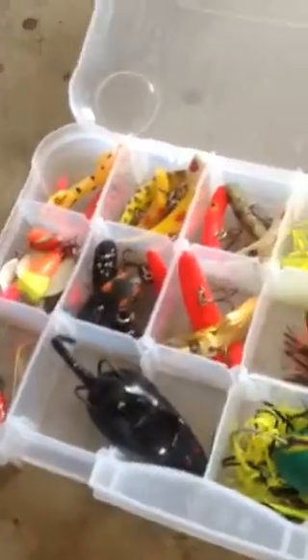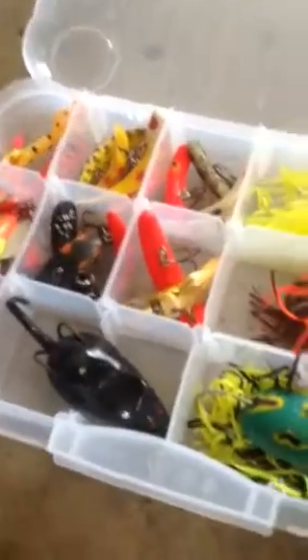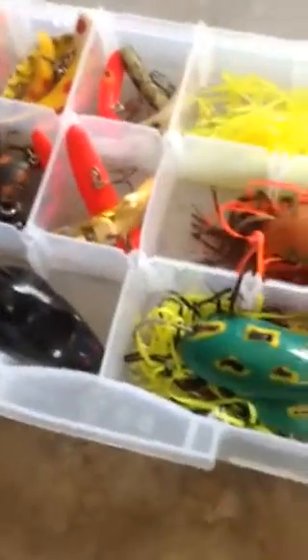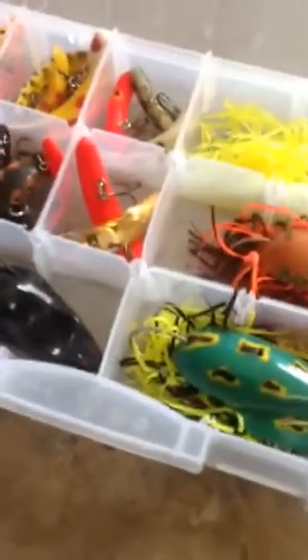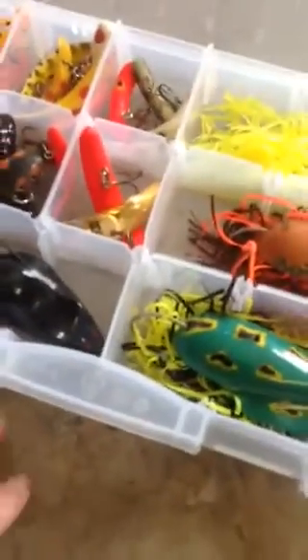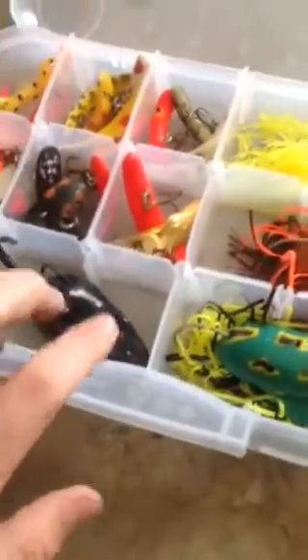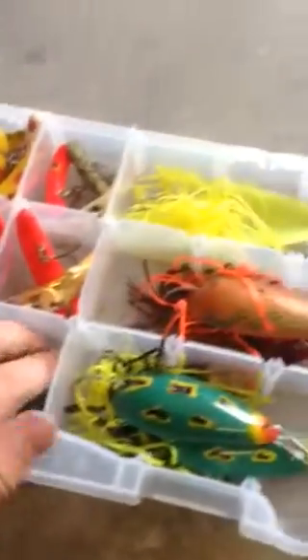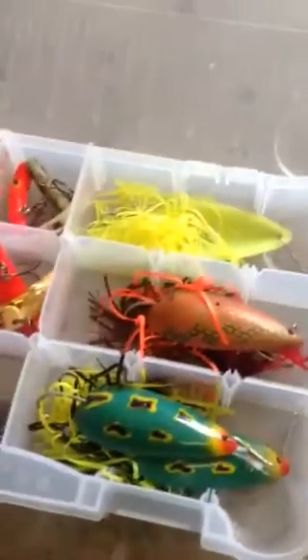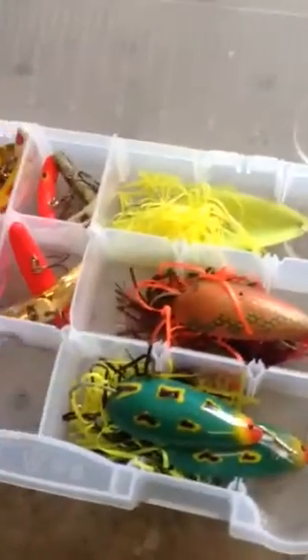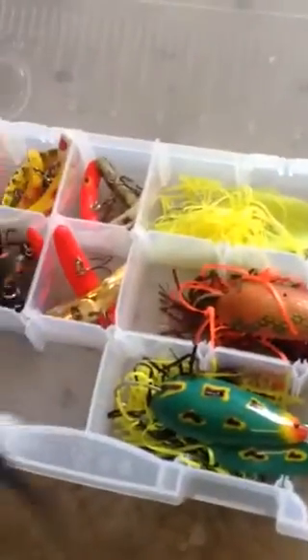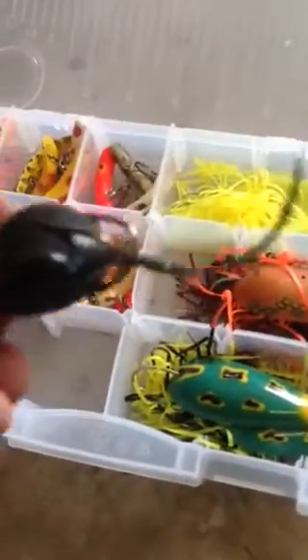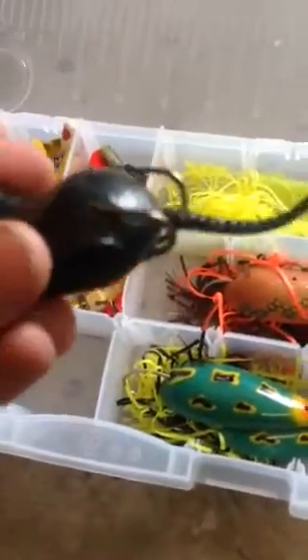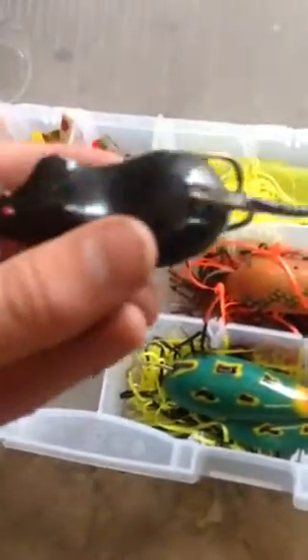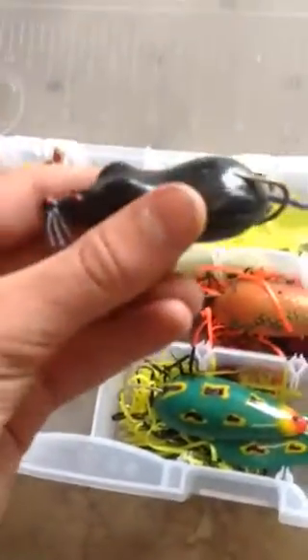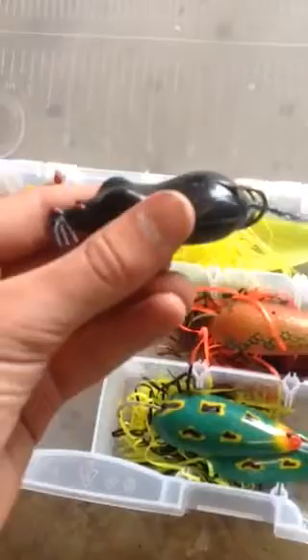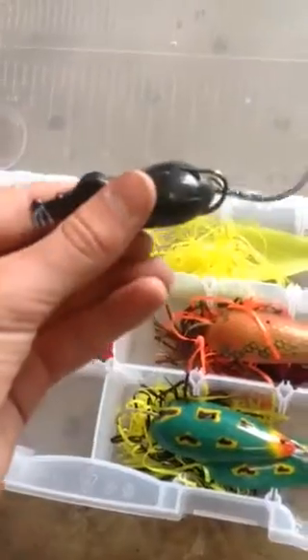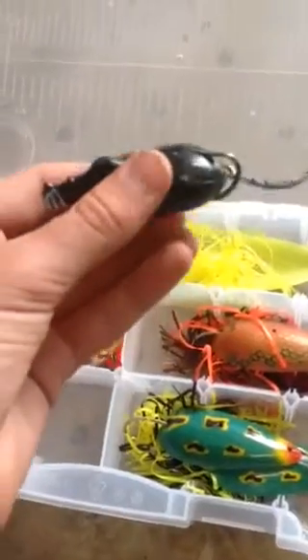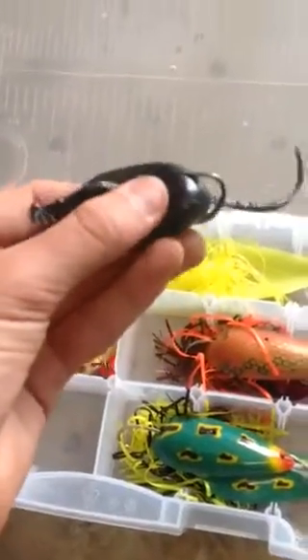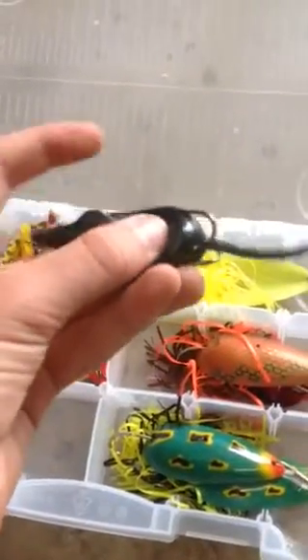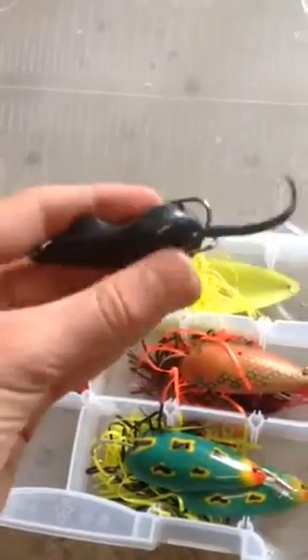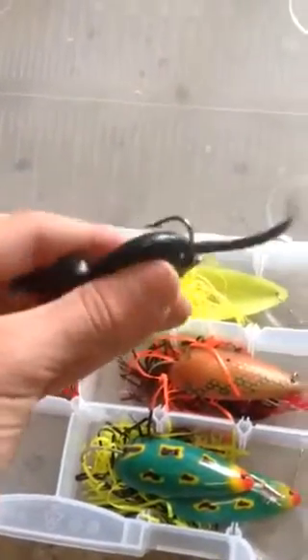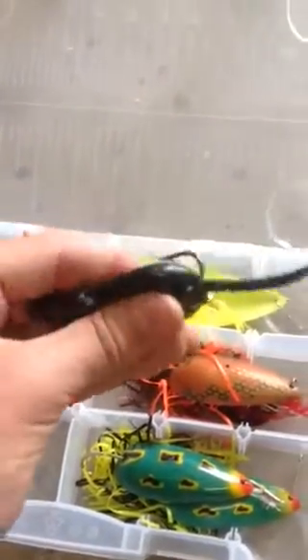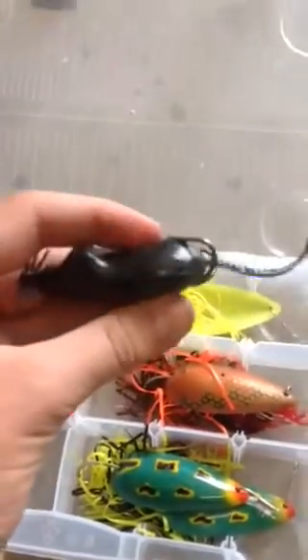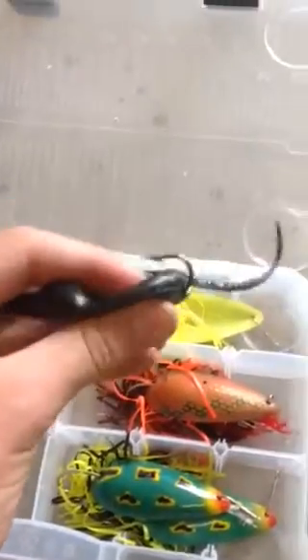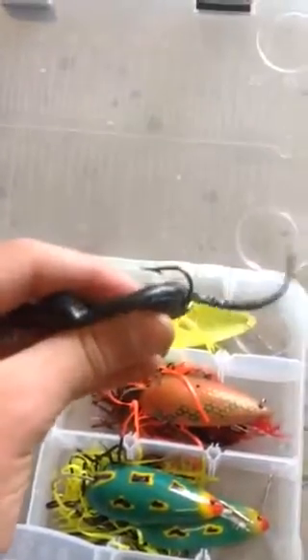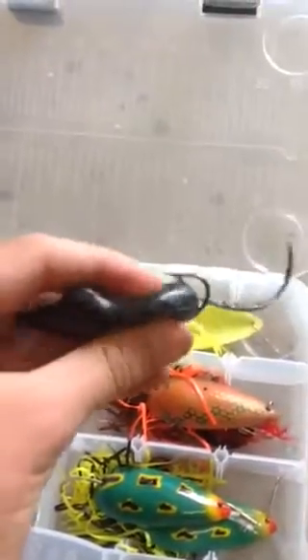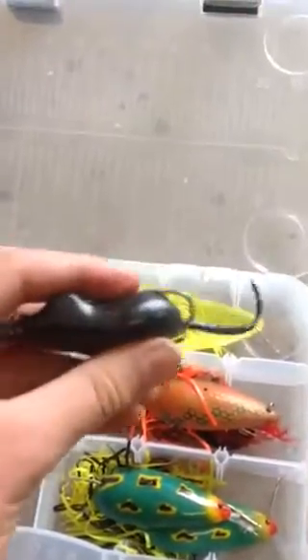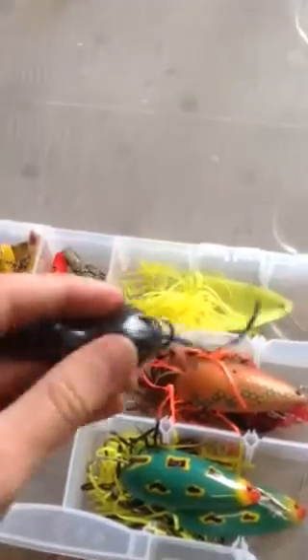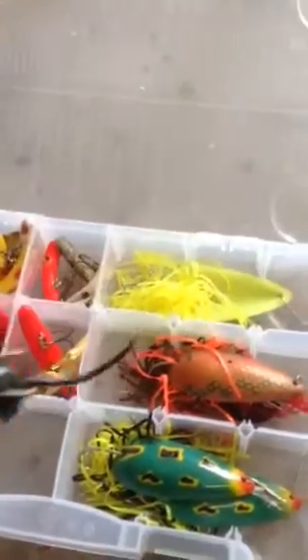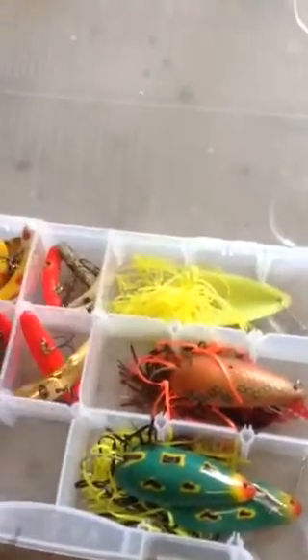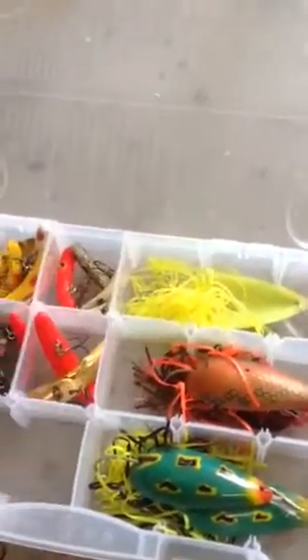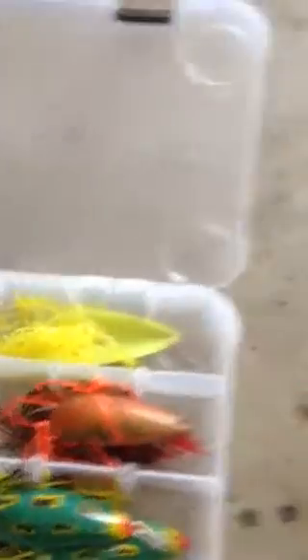And here I have my mouse lure — it's weedless and hollow, so that's cool.